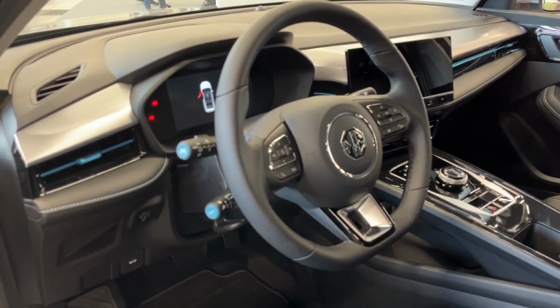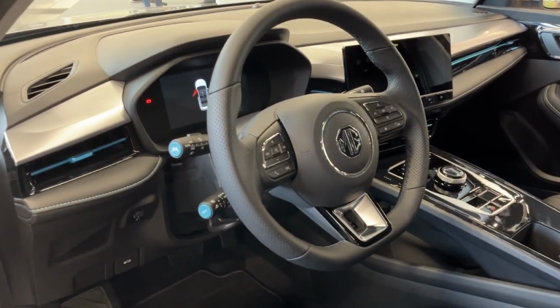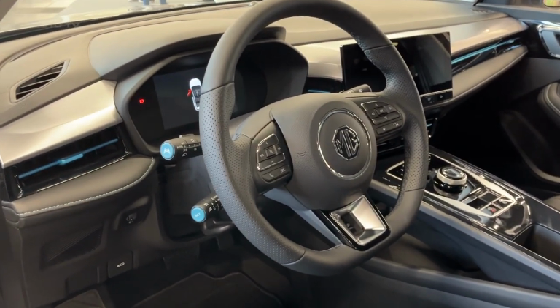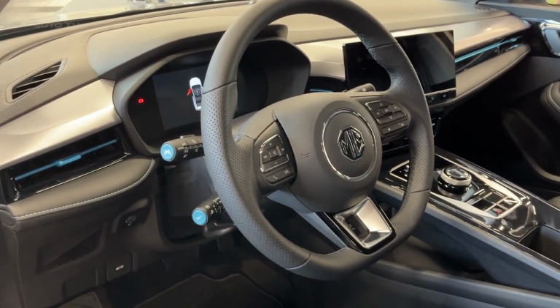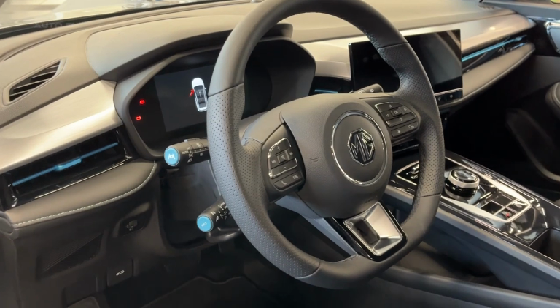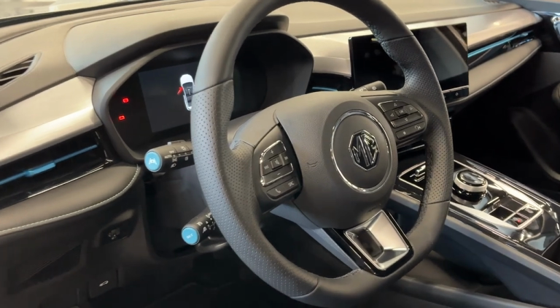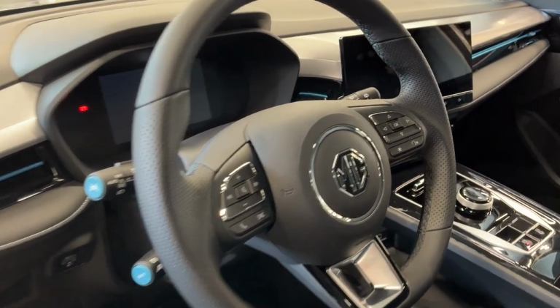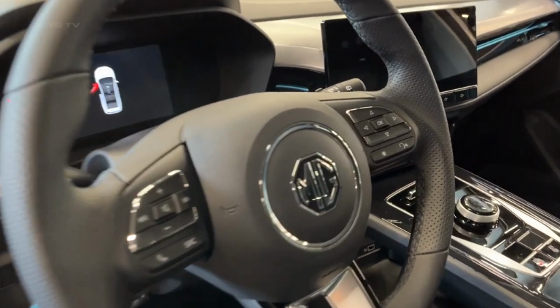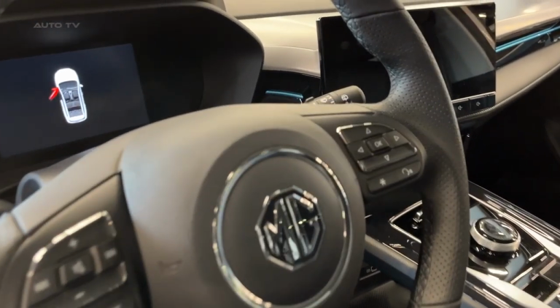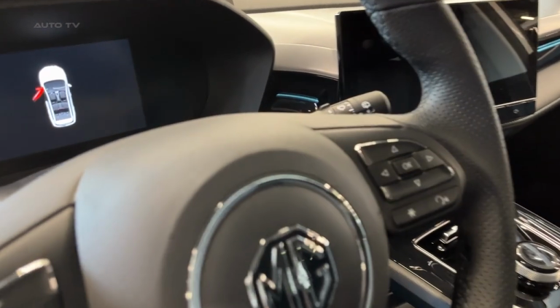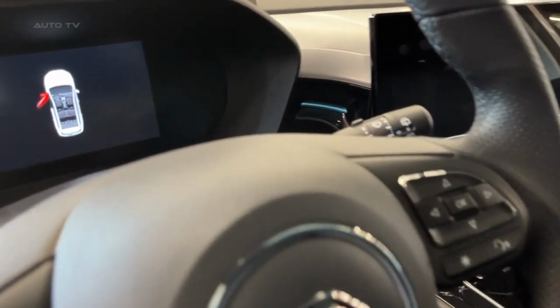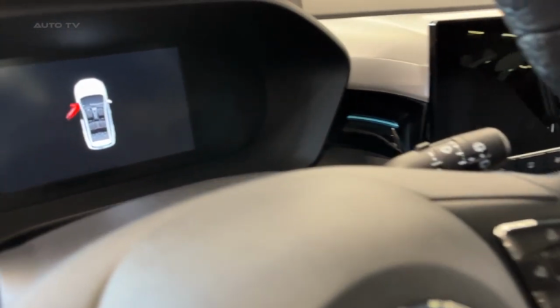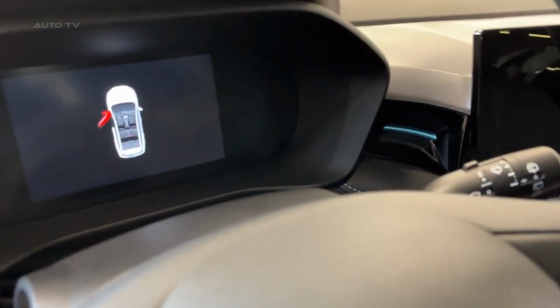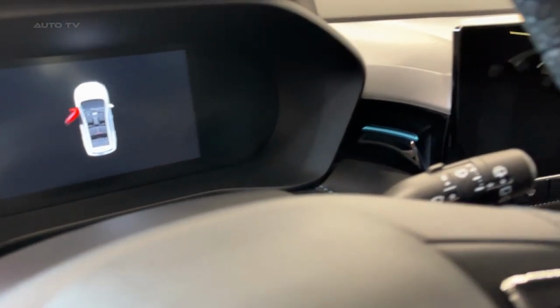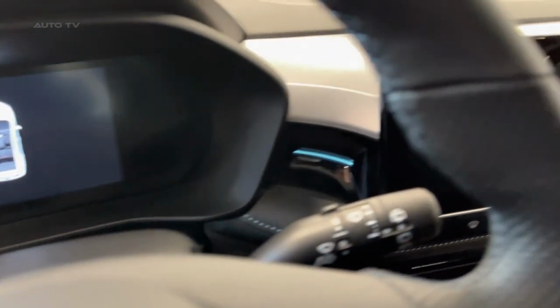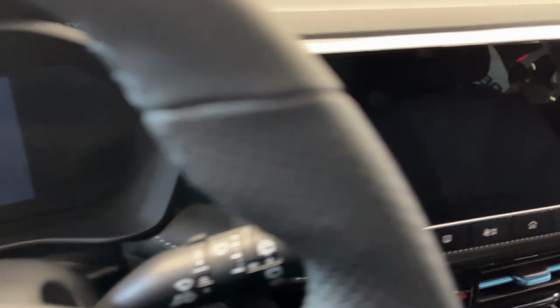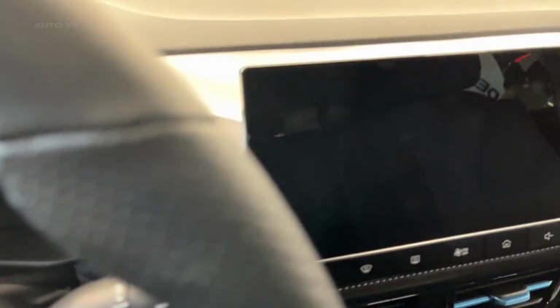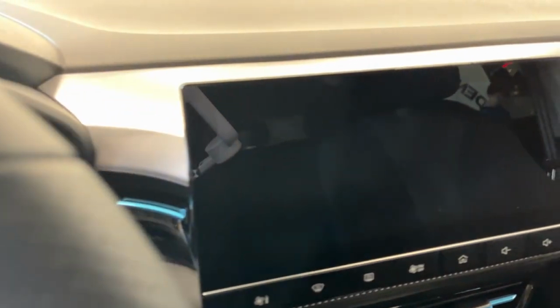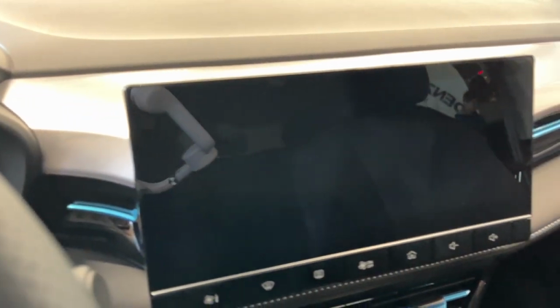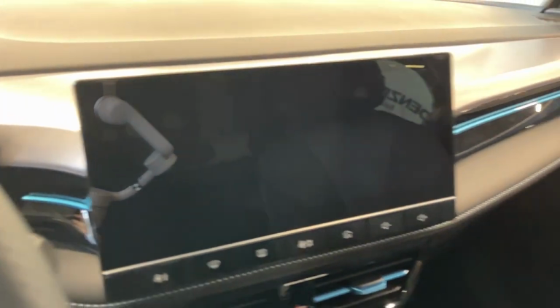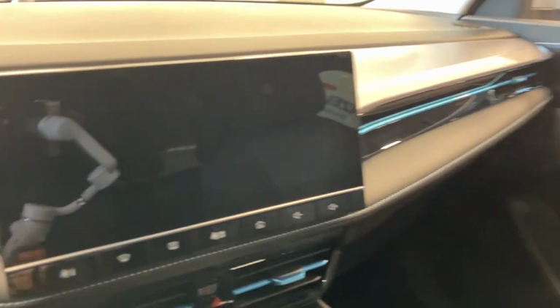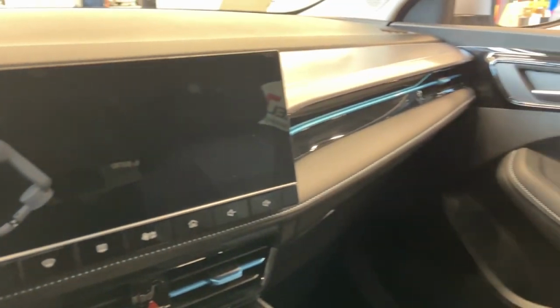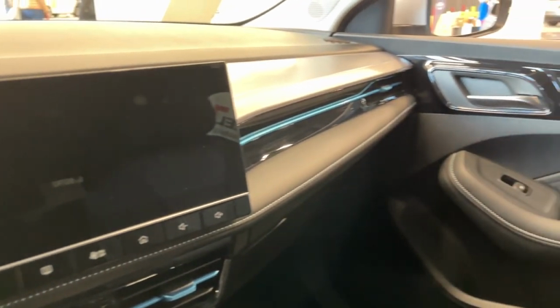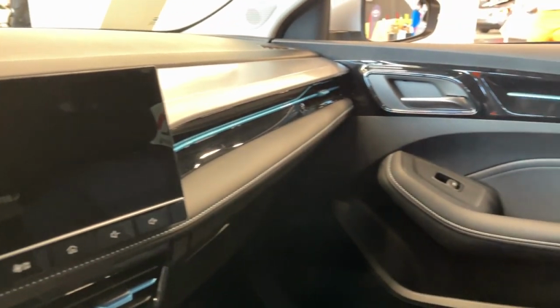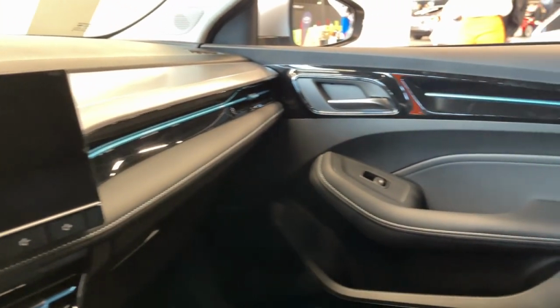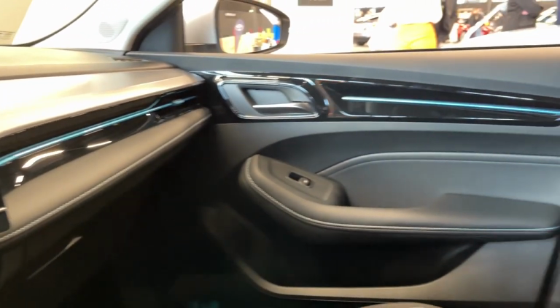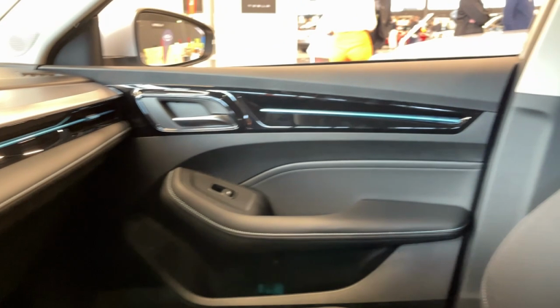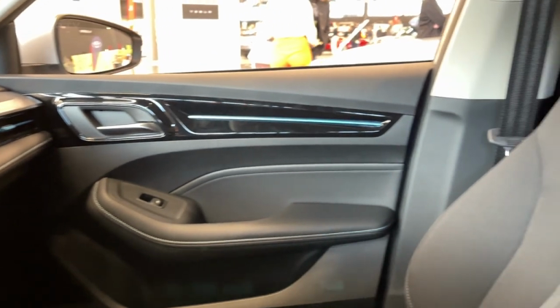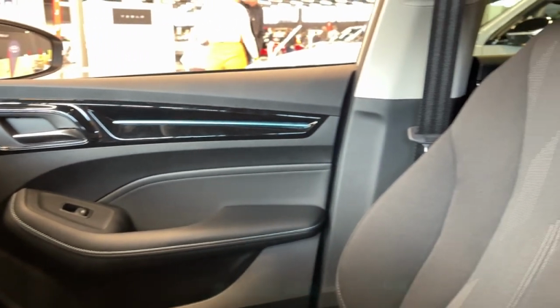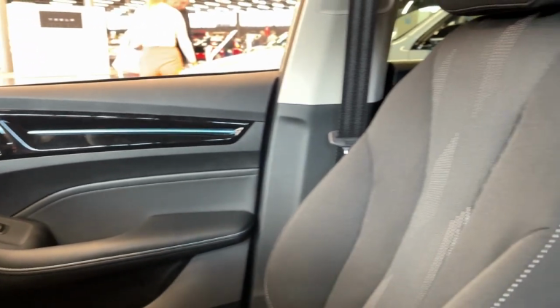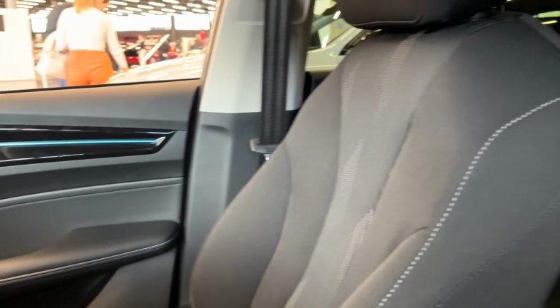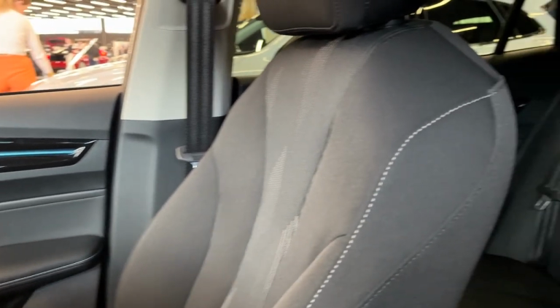The MG5's performance remains impressive. Powered by a 115-kilowatt electric motor and a 61-kilowatt-hour battery, the estate car can accelerate from zero to 100 kilometres per hour in just under eight seconds when sport mode is engaged.